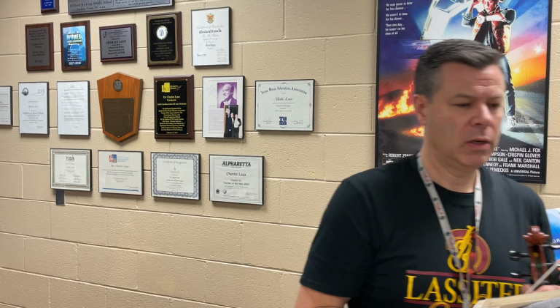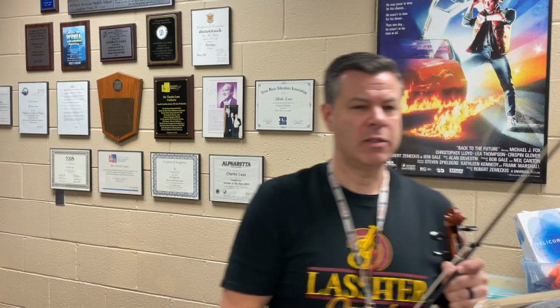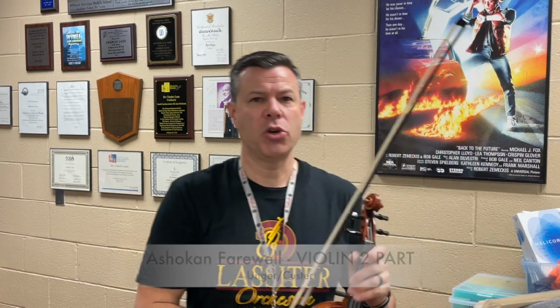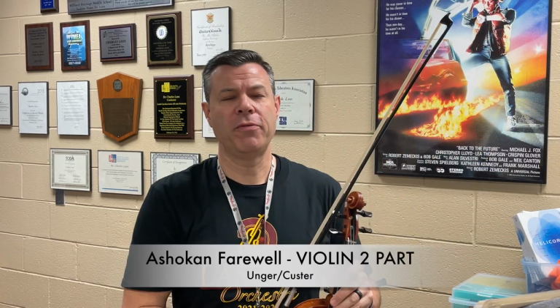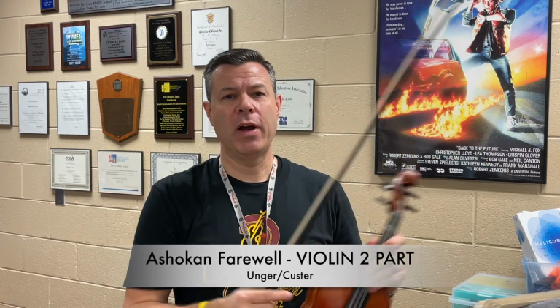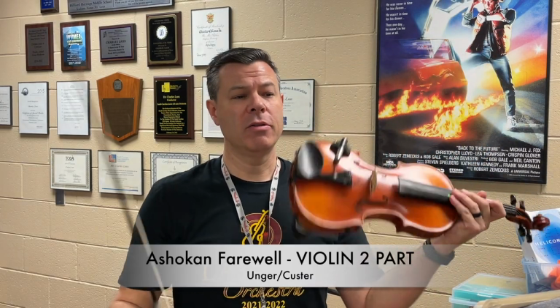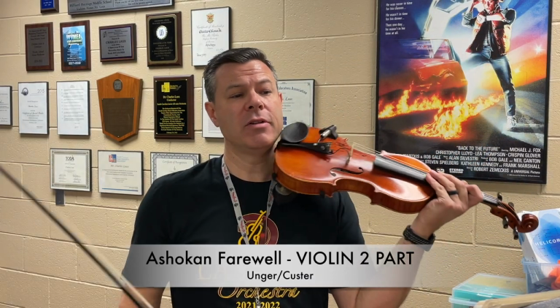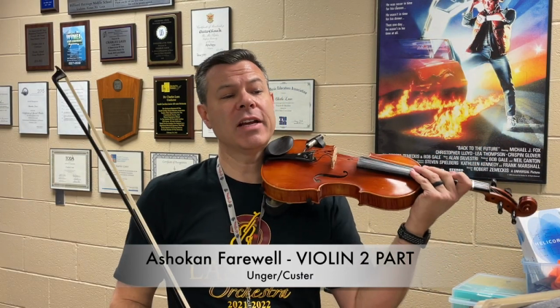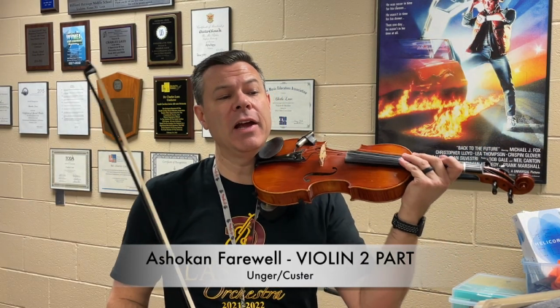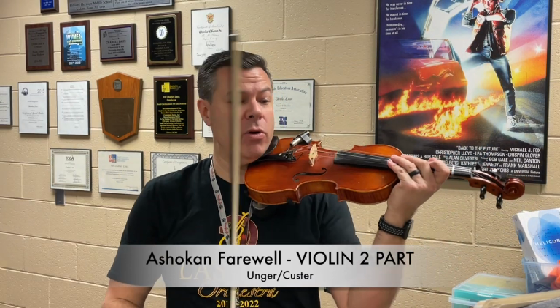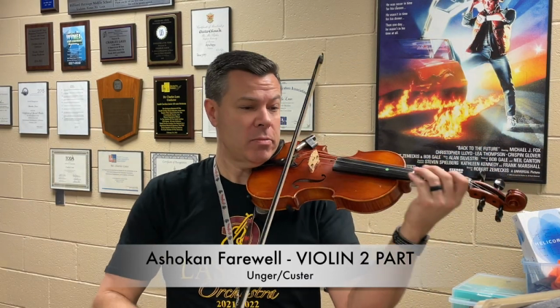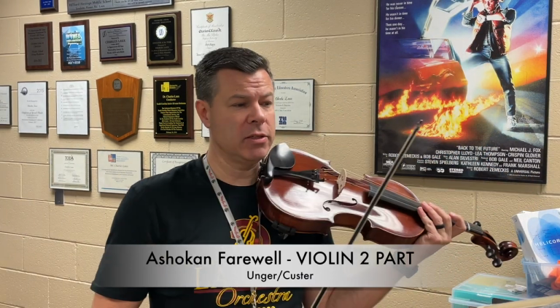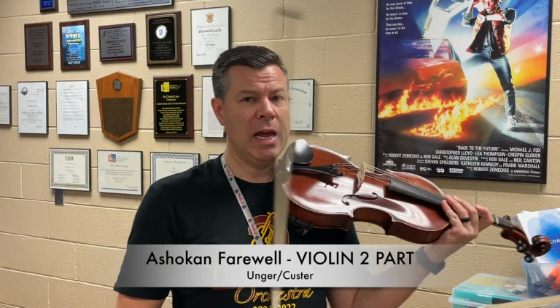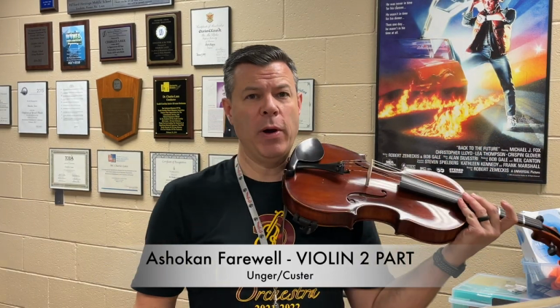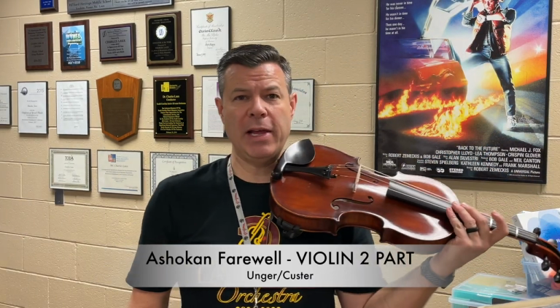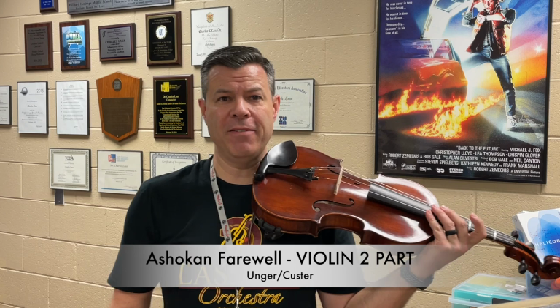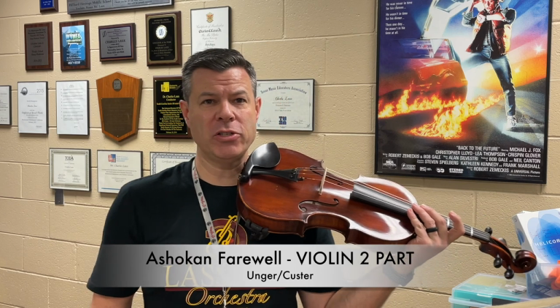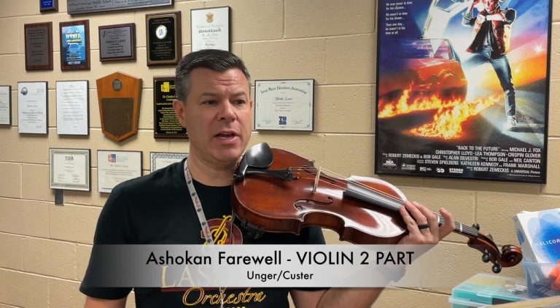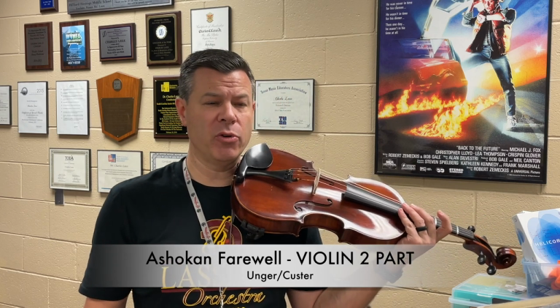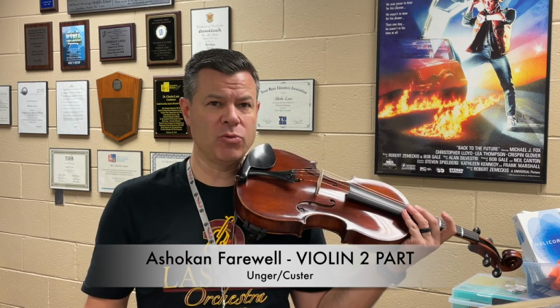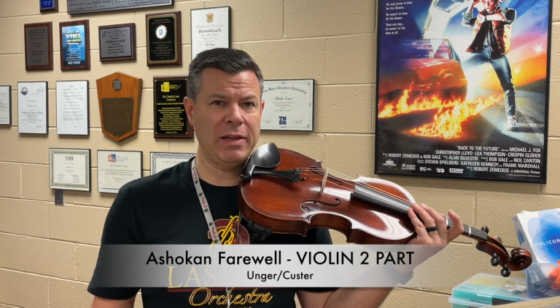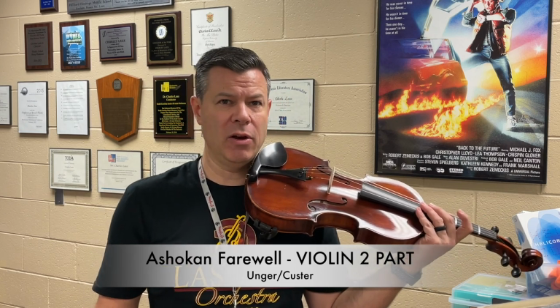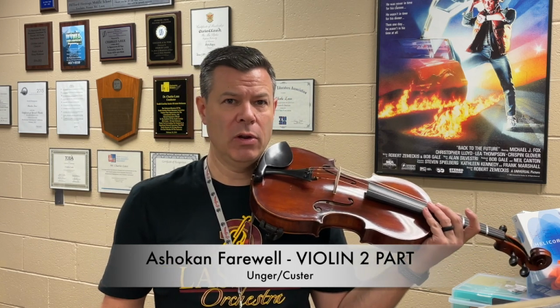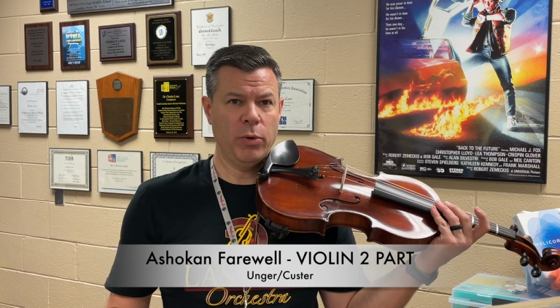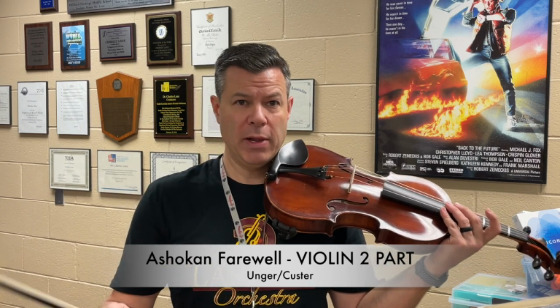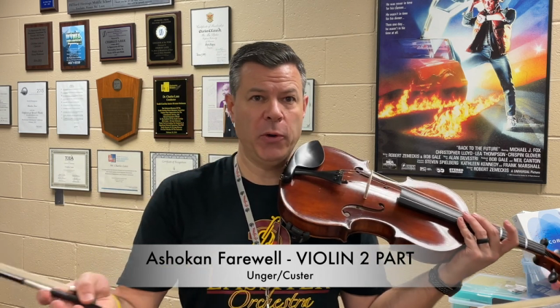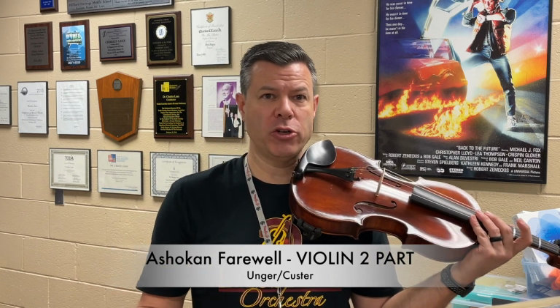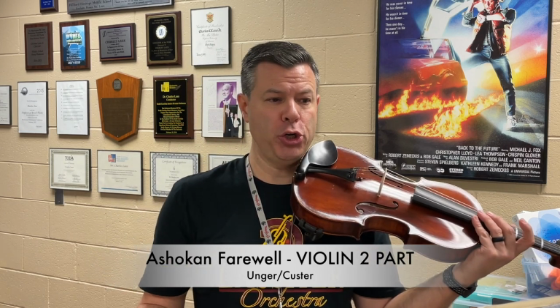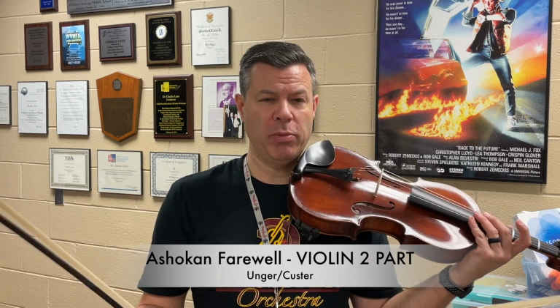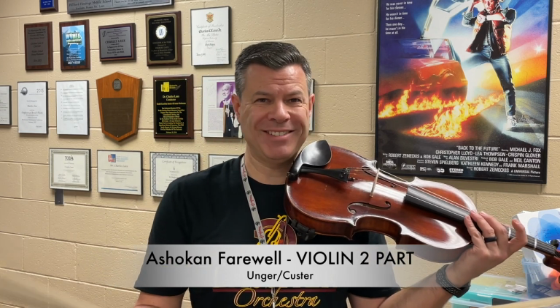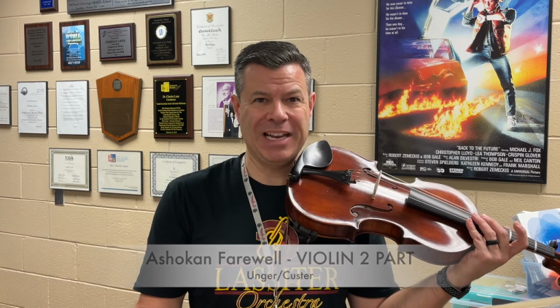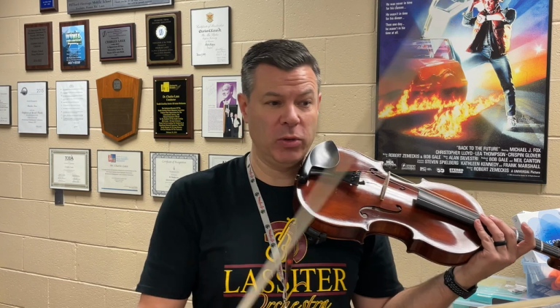This is the Shoken Farewell second violin part. I'm going to play the first time through as well, even though when you're playing with your orchestra you should be playing the second time only.